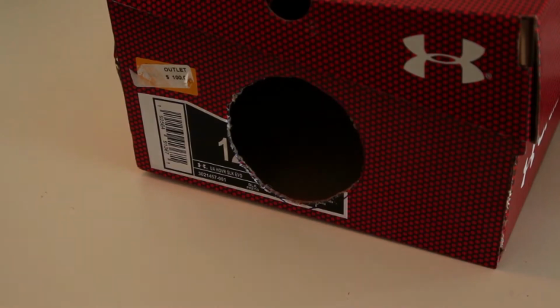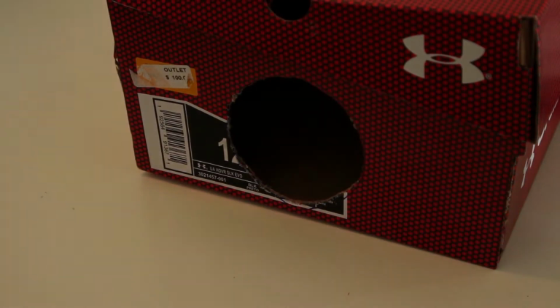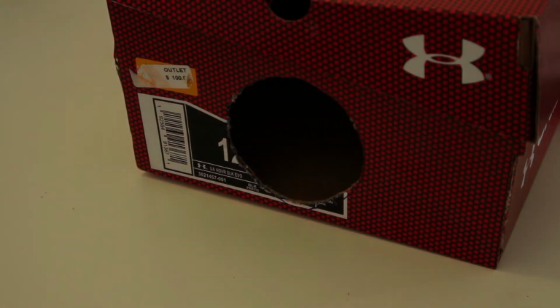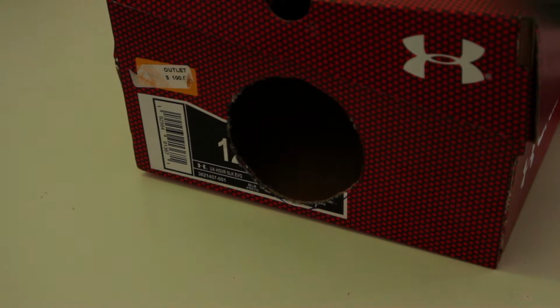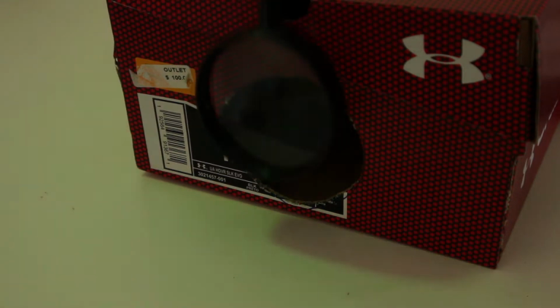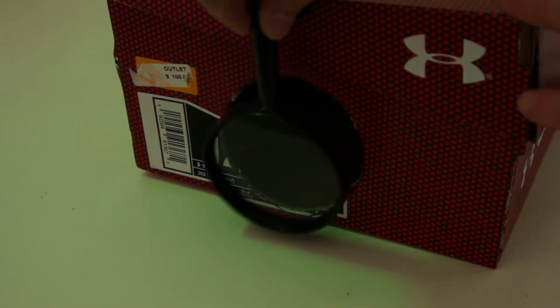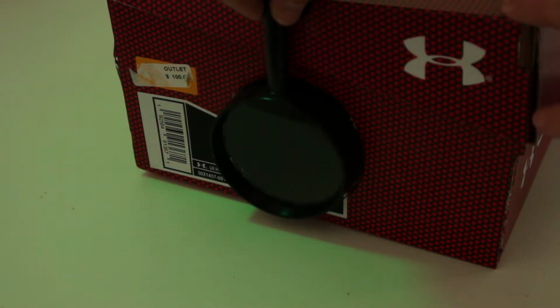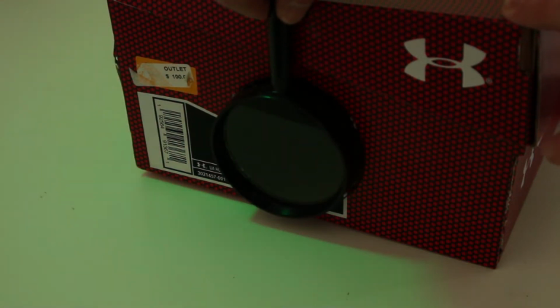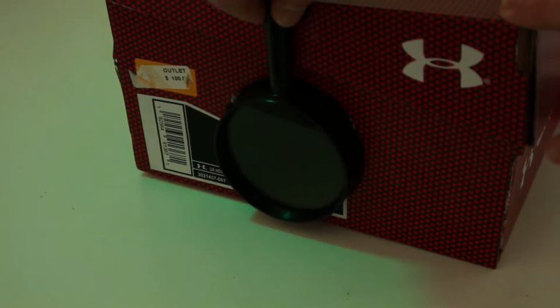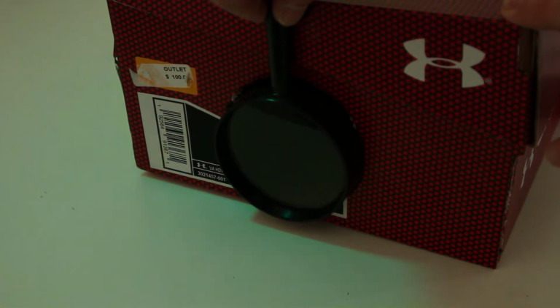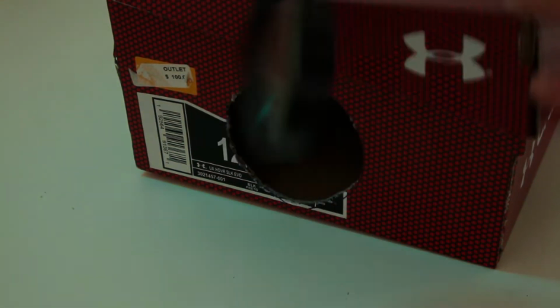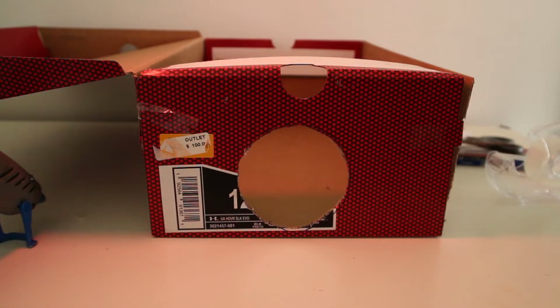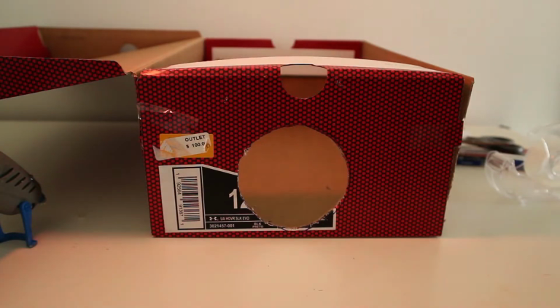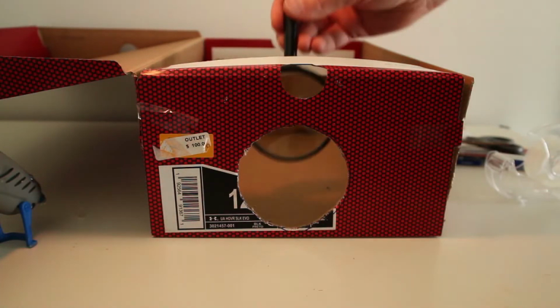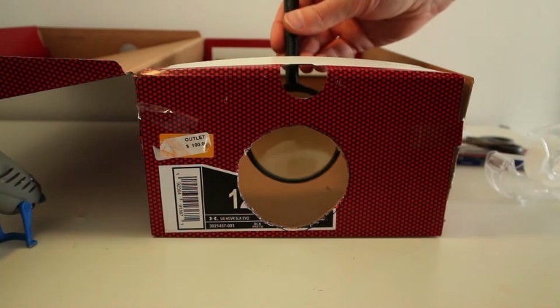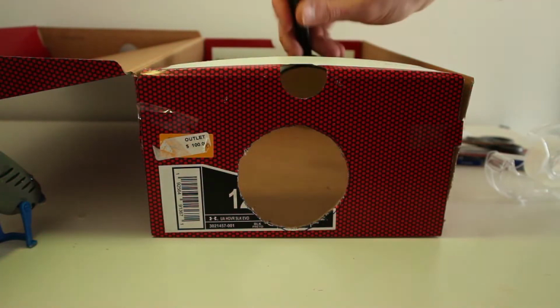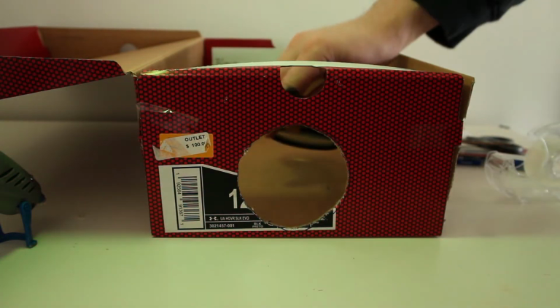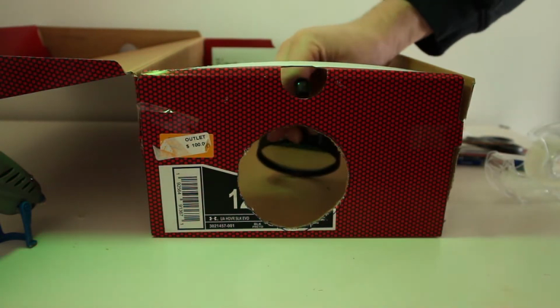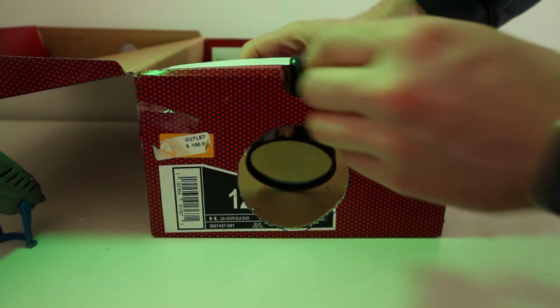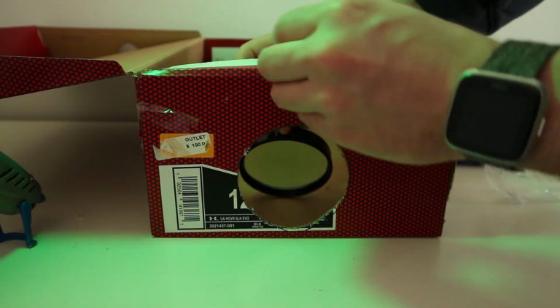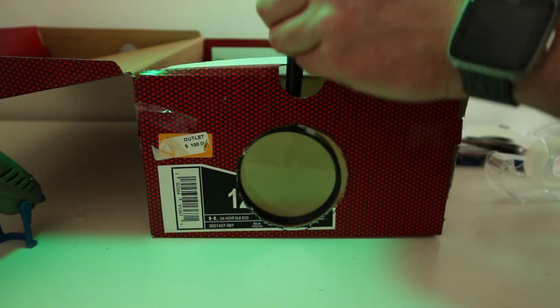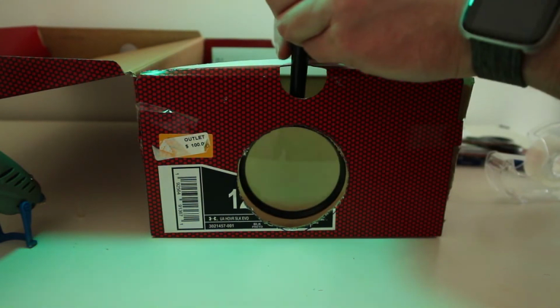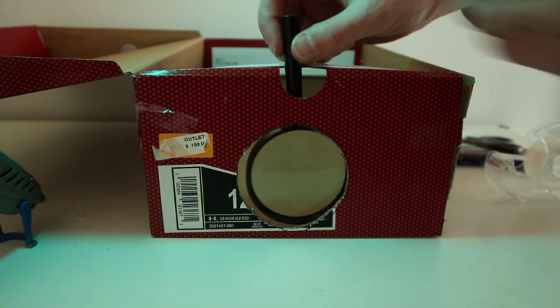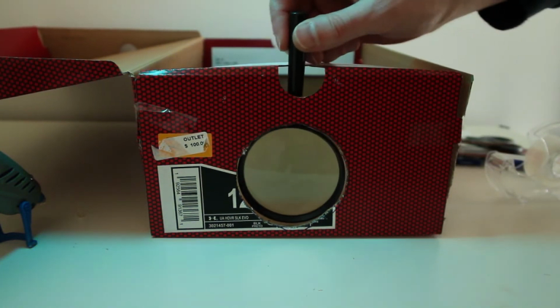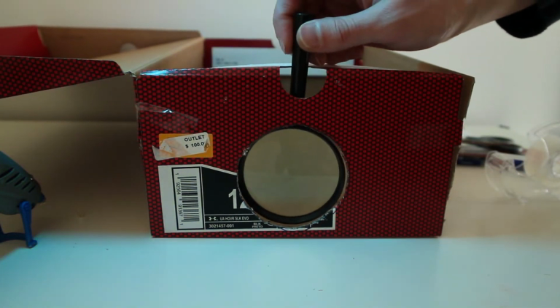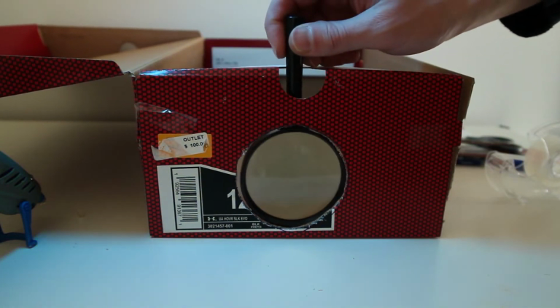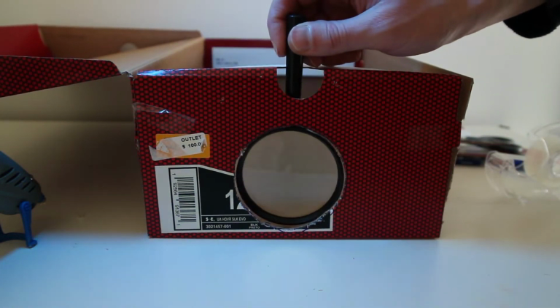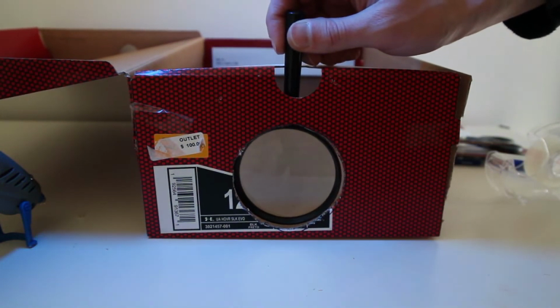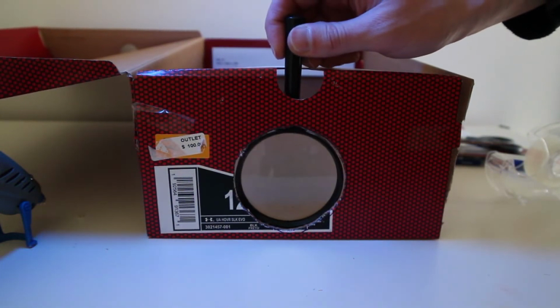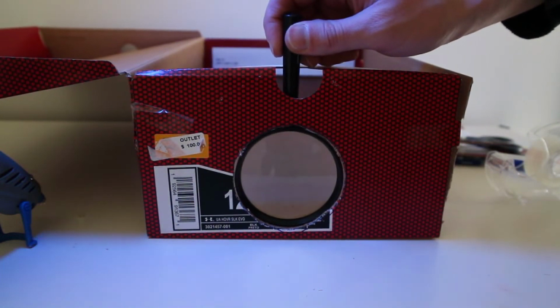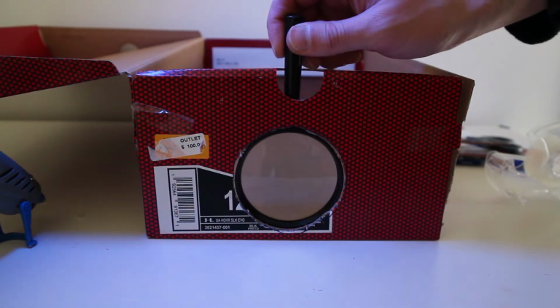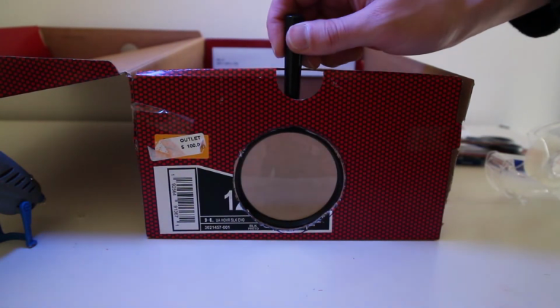Make sure the magnifying glass fits perfectly against the hole. Now use a glue gun to glue it in place.